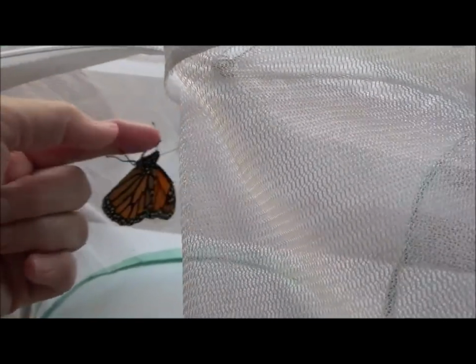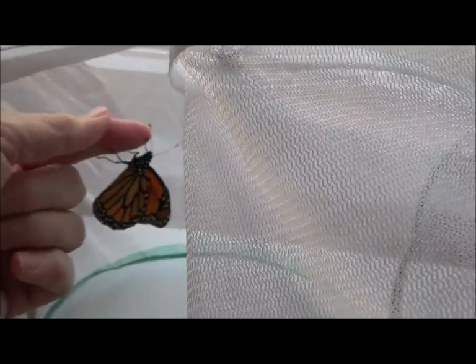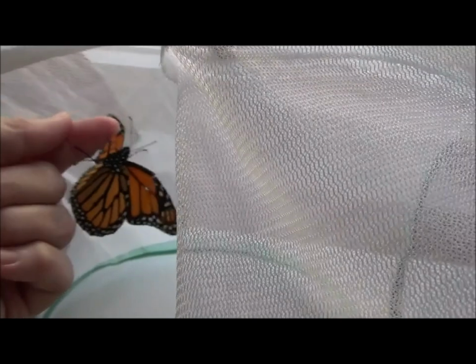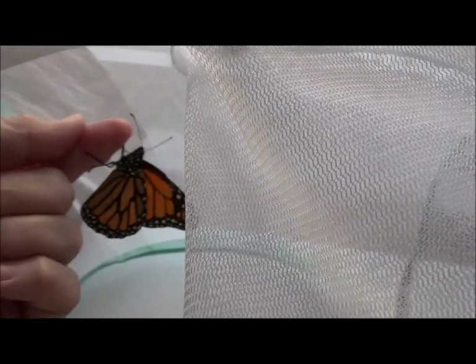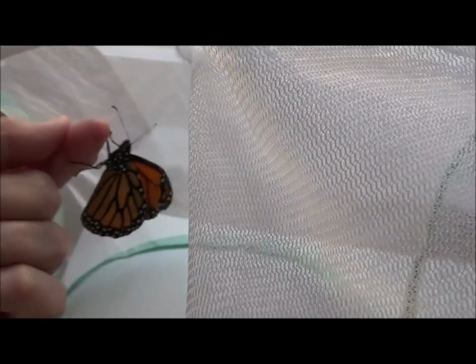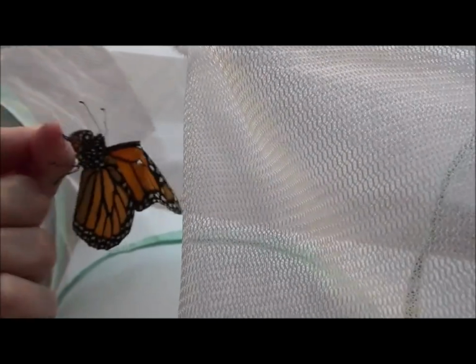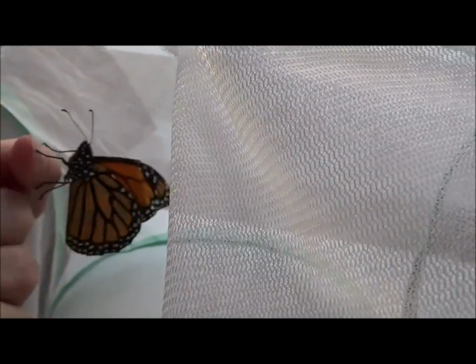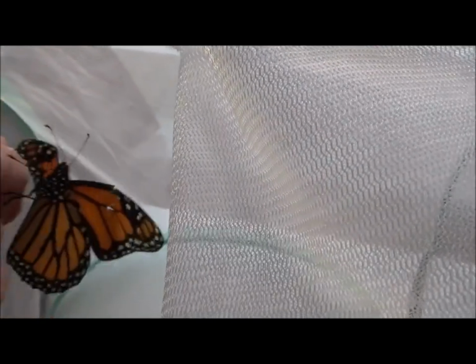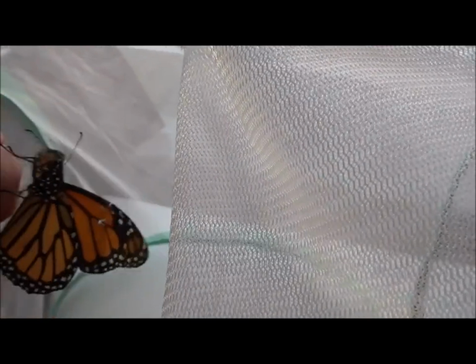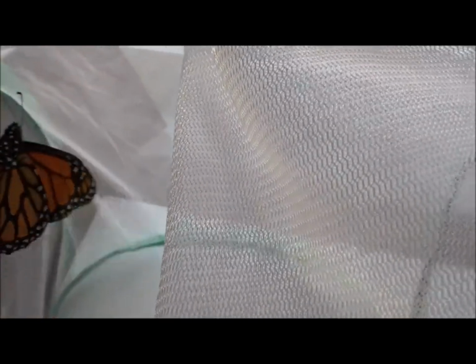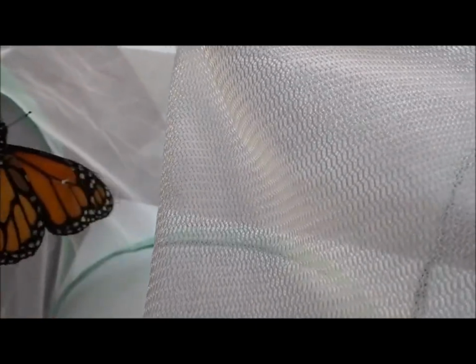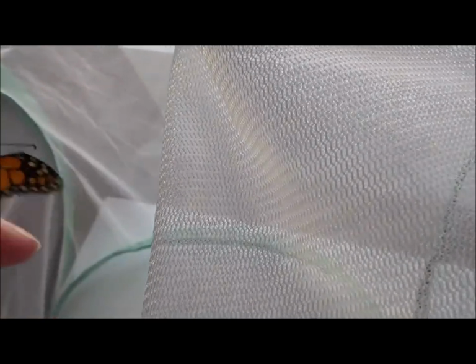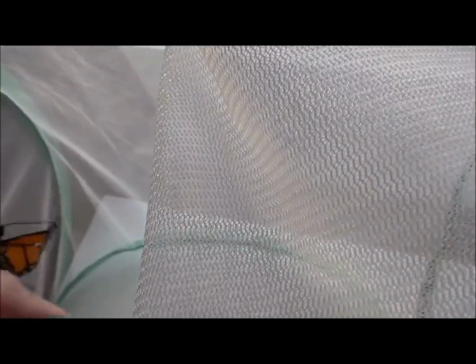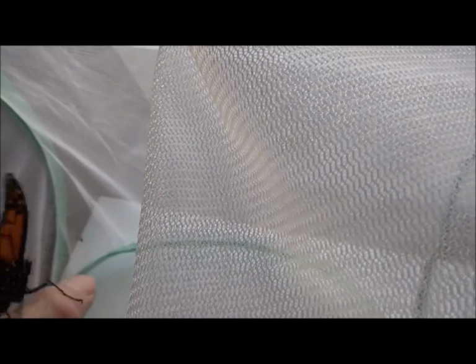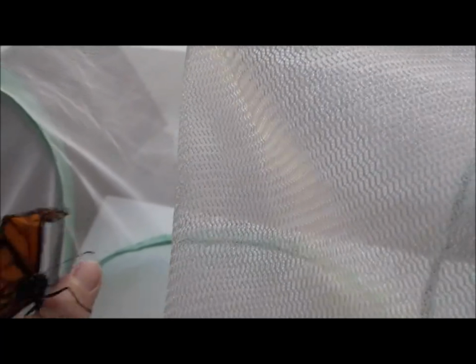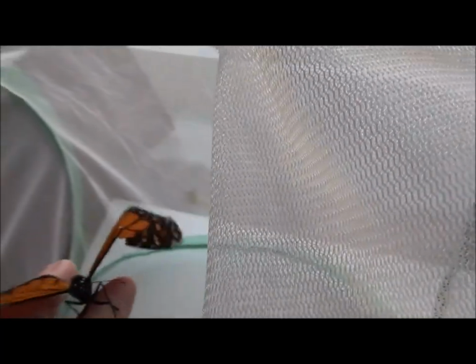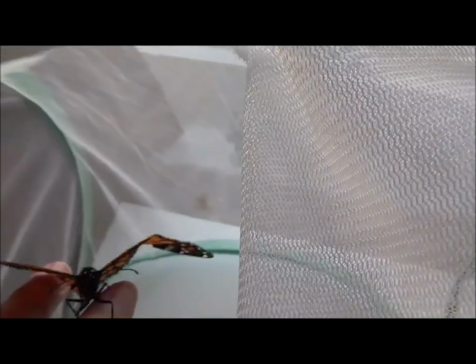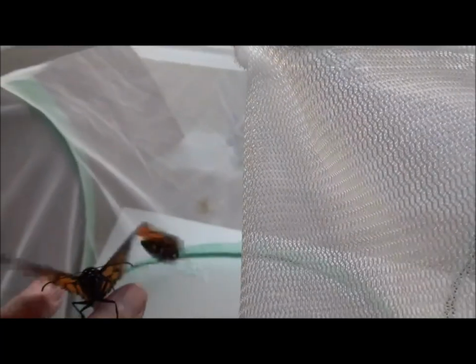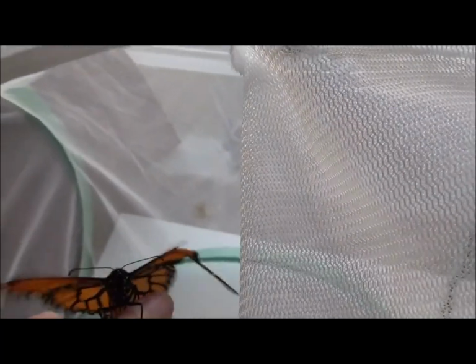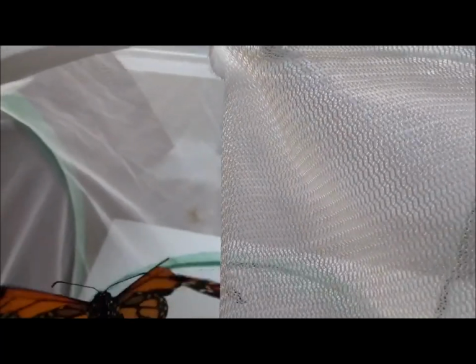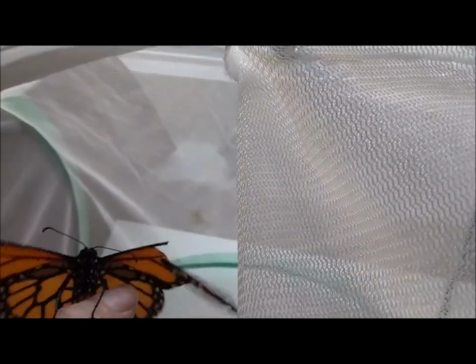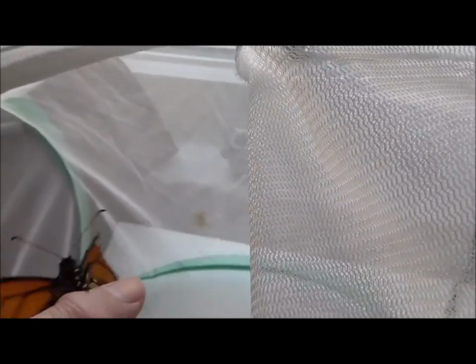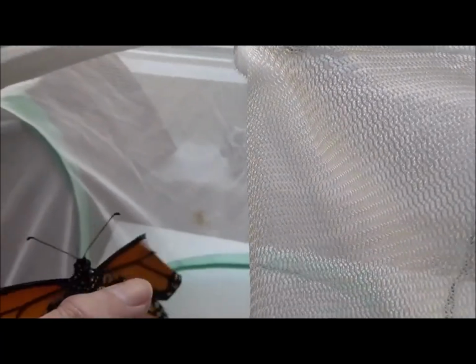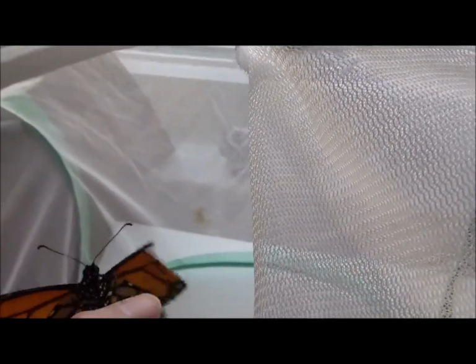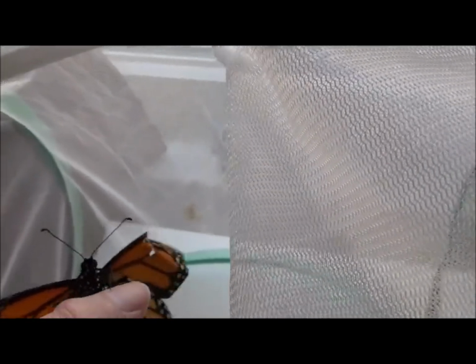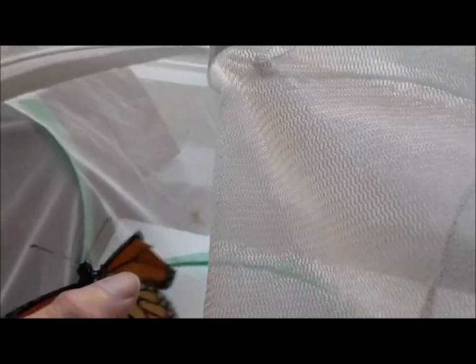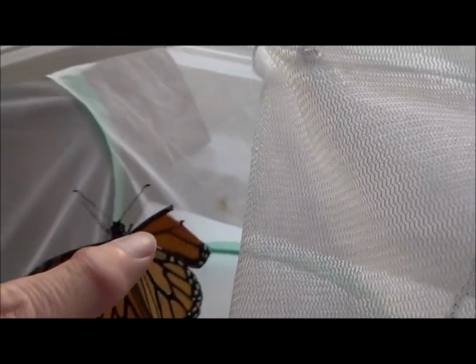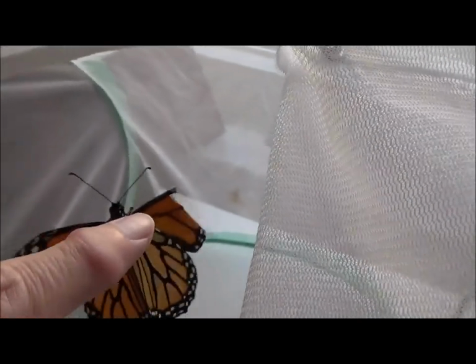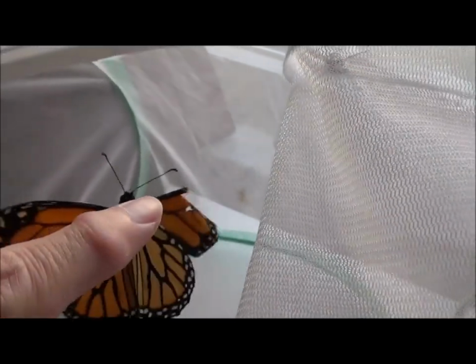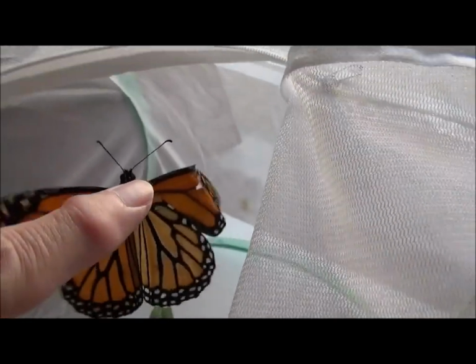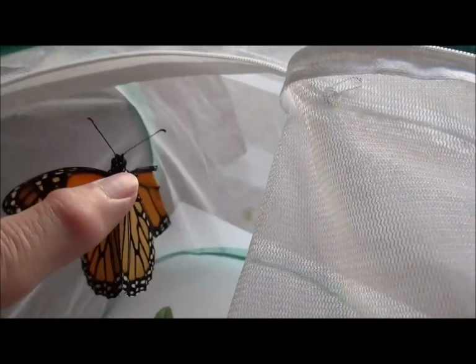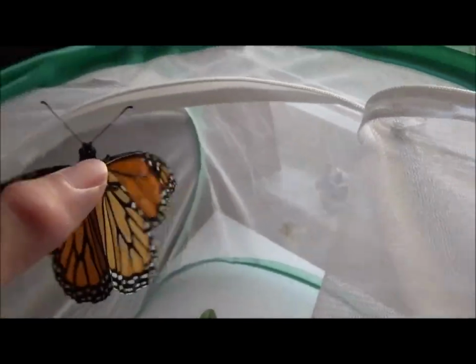Here is the butterfly I've been trying to save today — it now has a broken wing that you can see, and I'm going to try and fix it for the very first time.